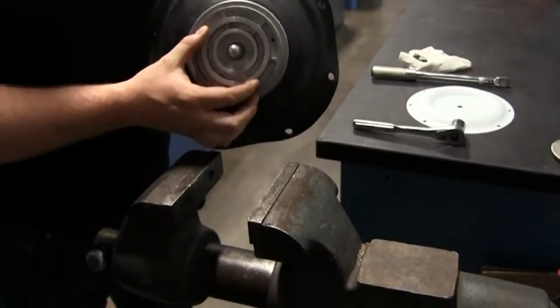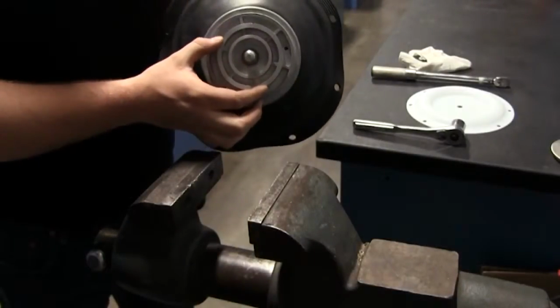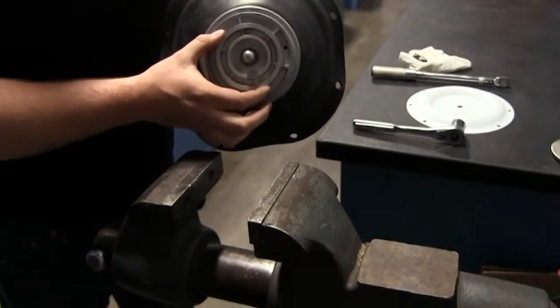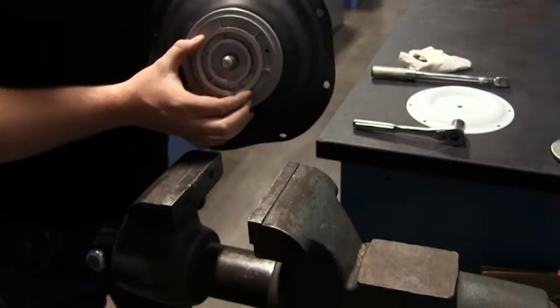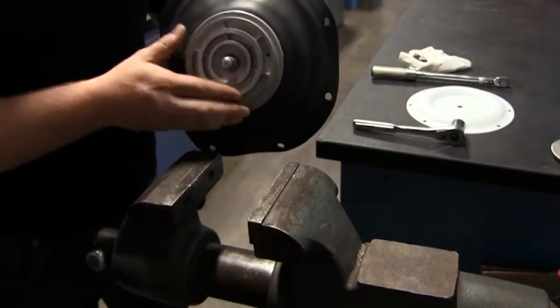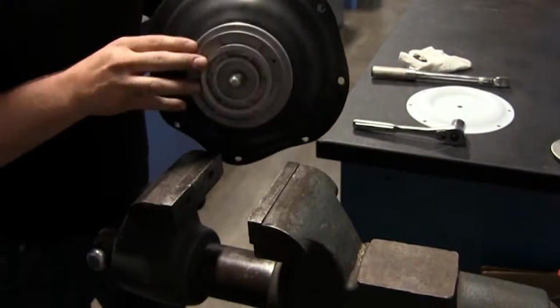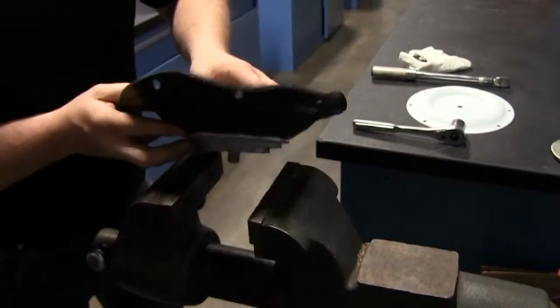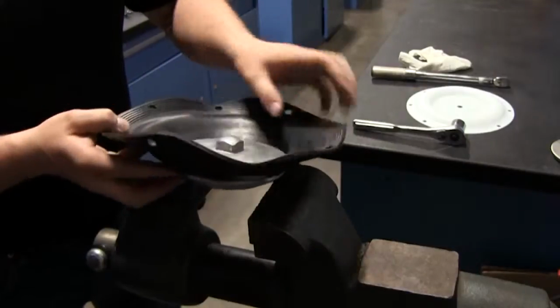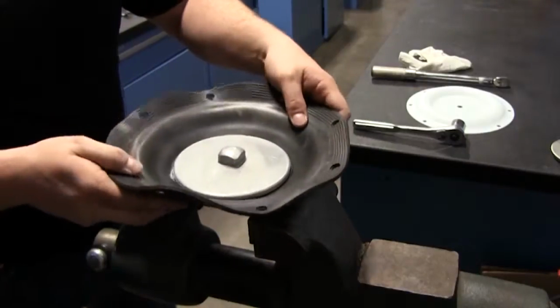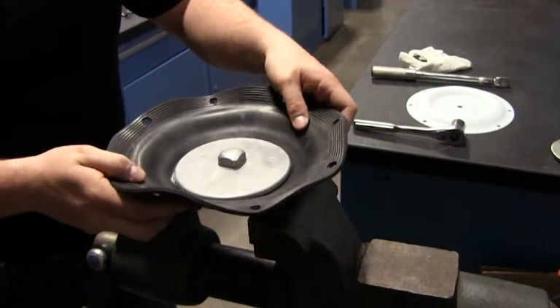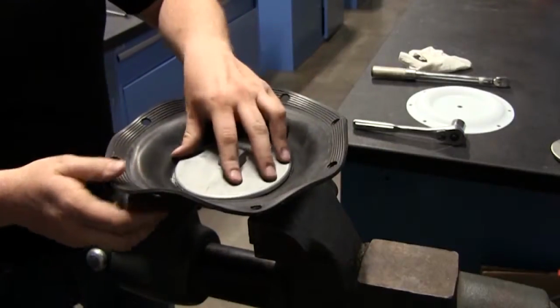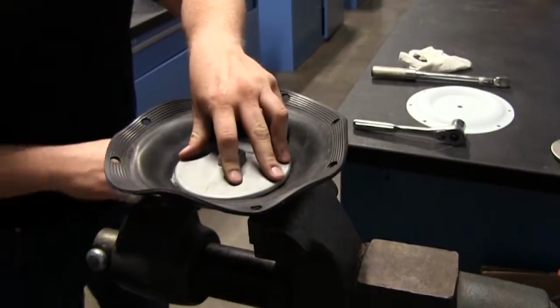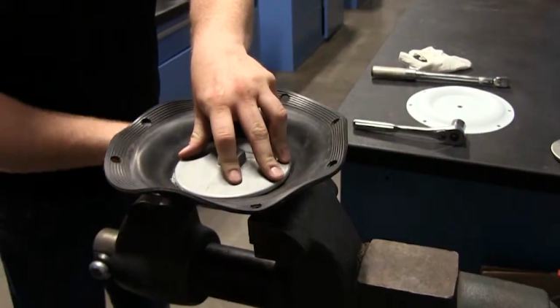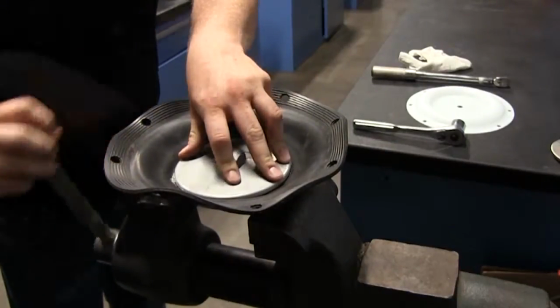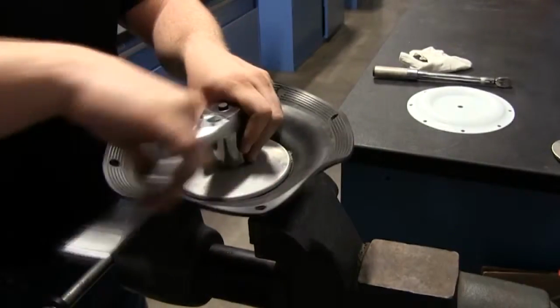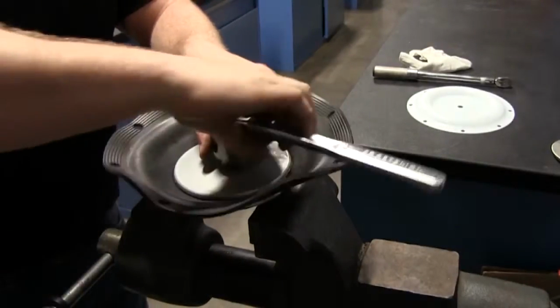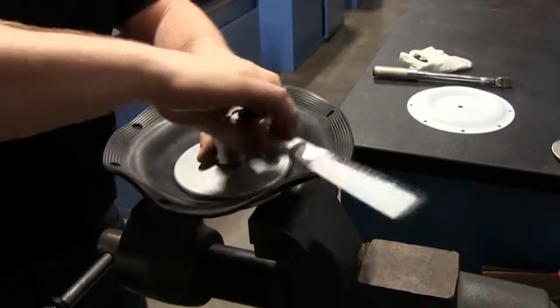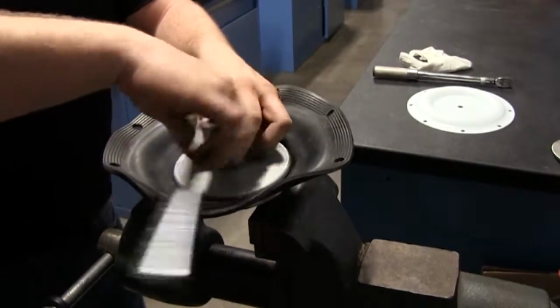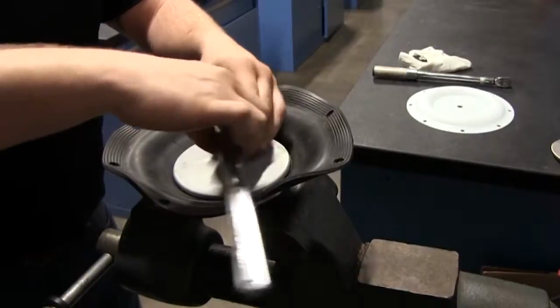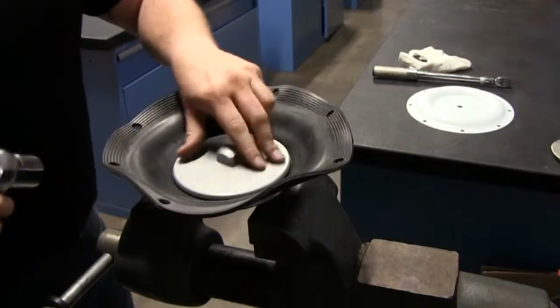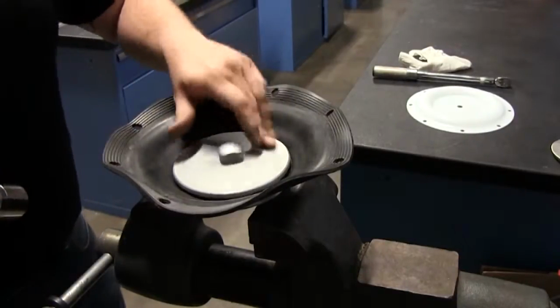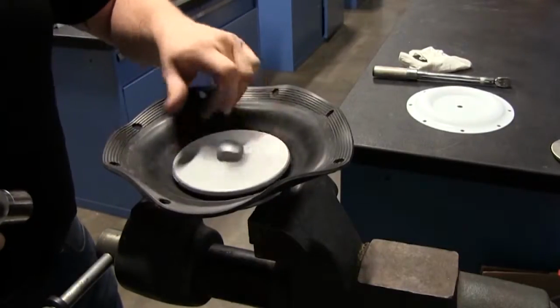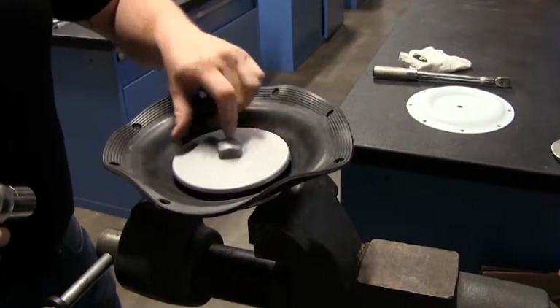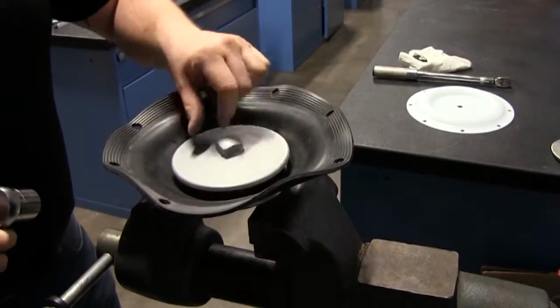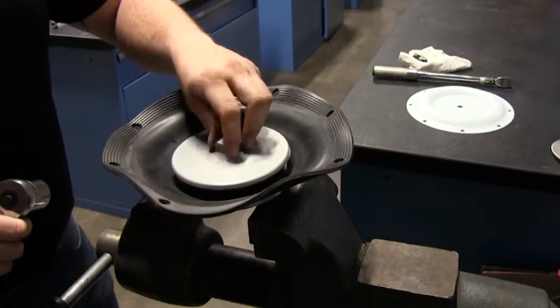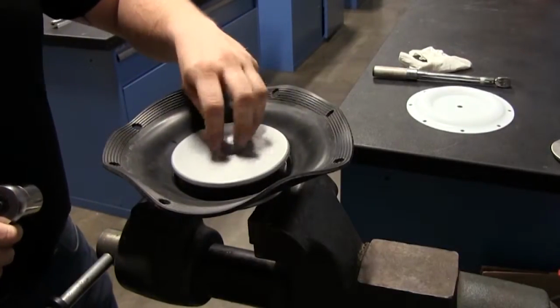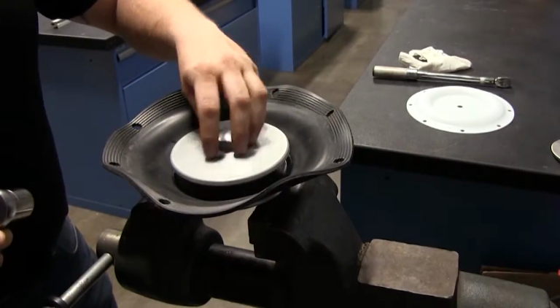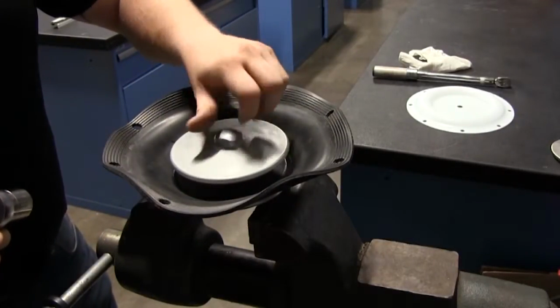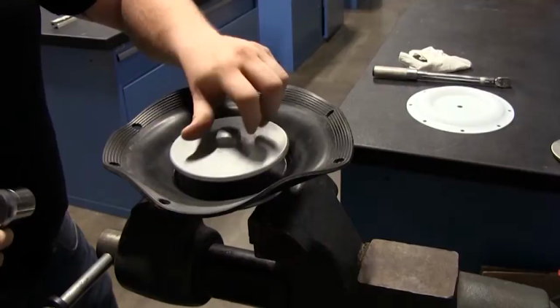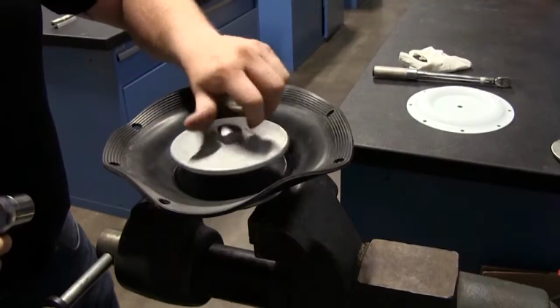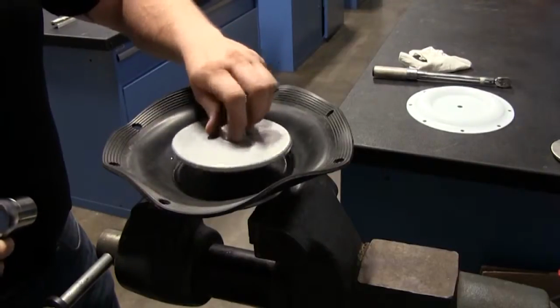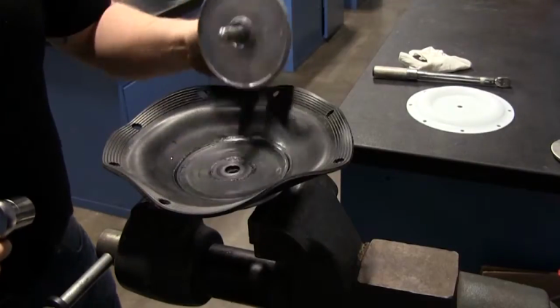Sandpiper products utilize two different types of diaphragm plate assemblies: outer plate, diaphragm, and threaded inner plate; or an outer plate, diaphragm, and an inner plate with through hole. This tip is for the assemblies with threaded inner diaphragm plates.